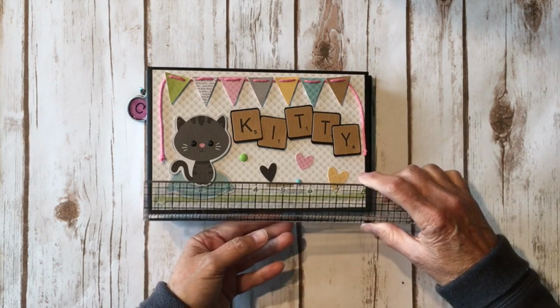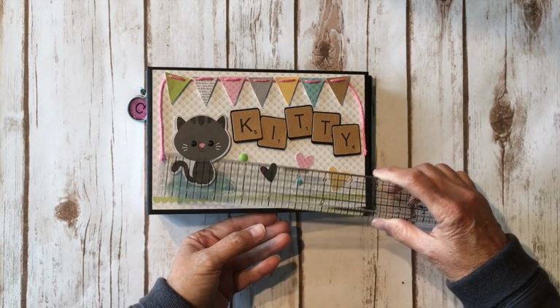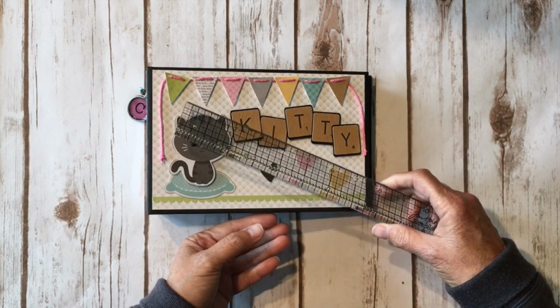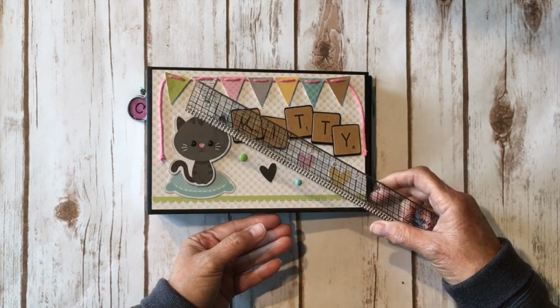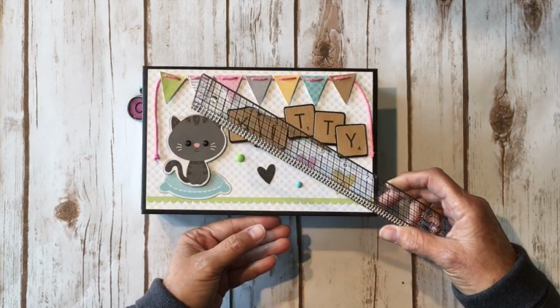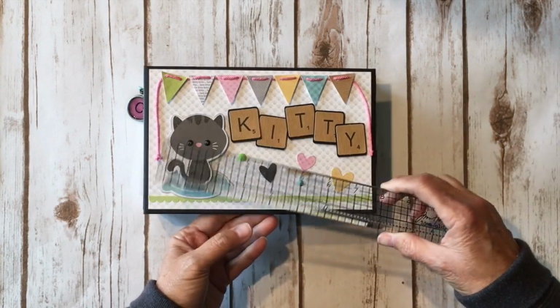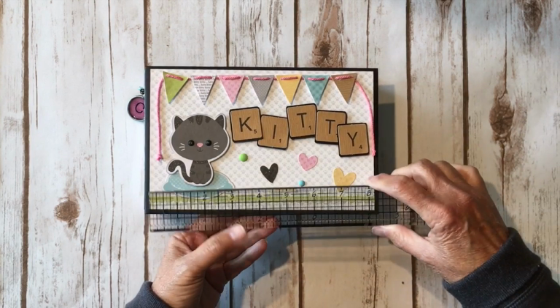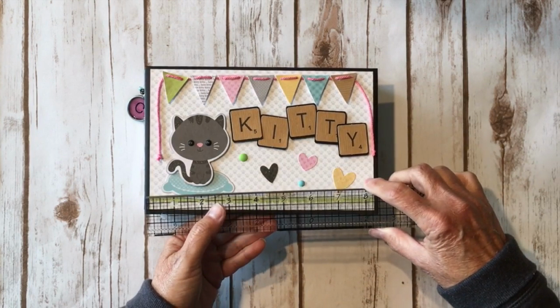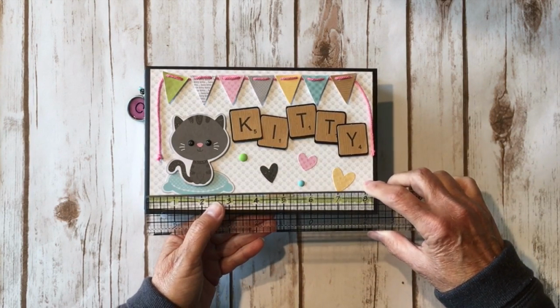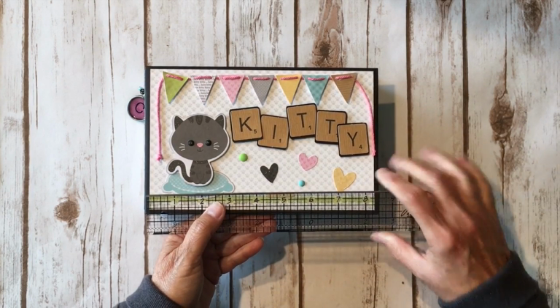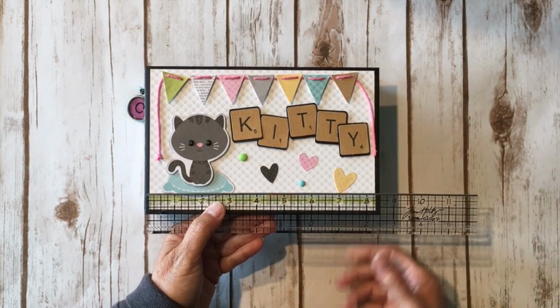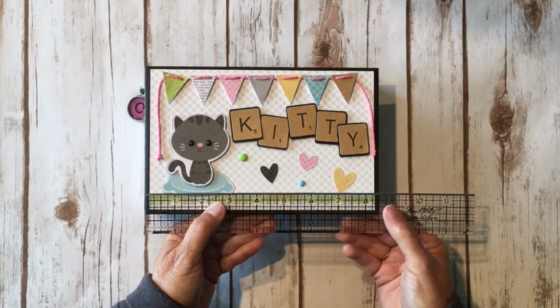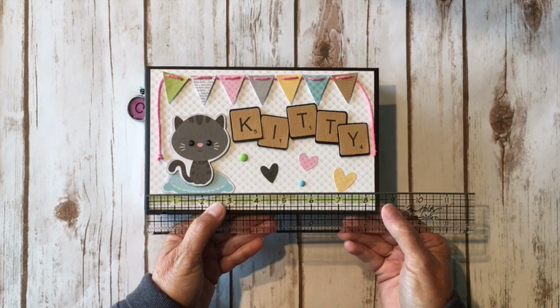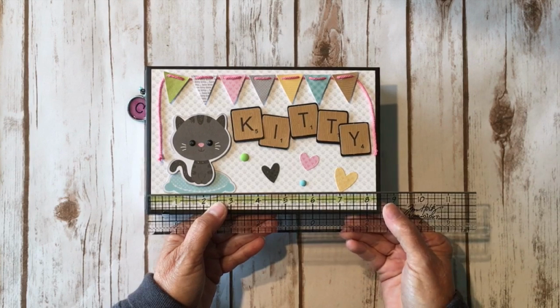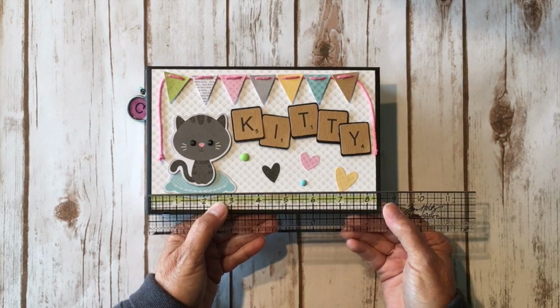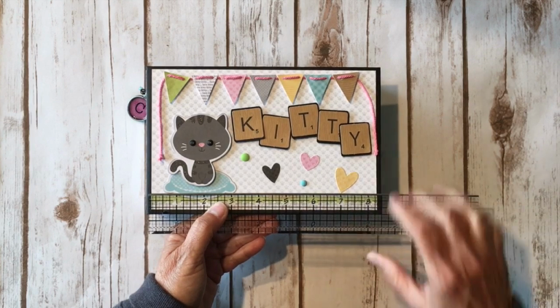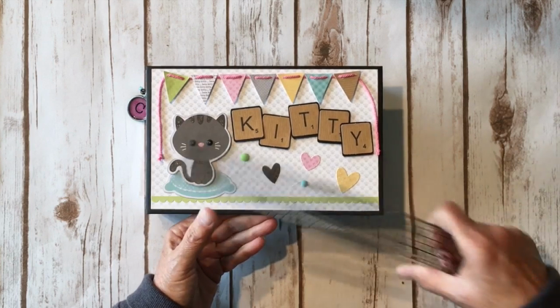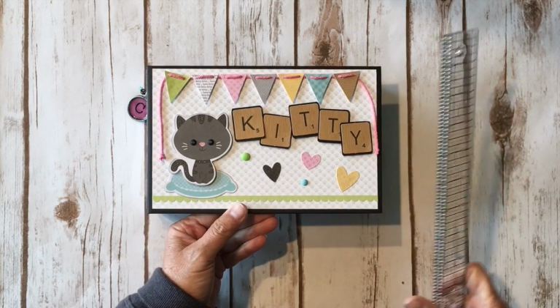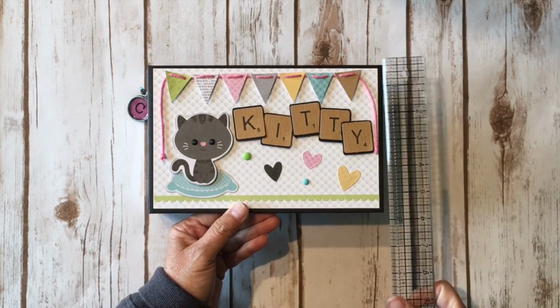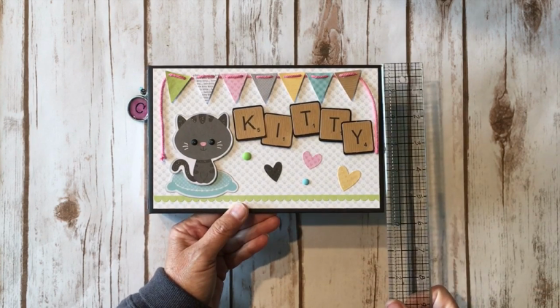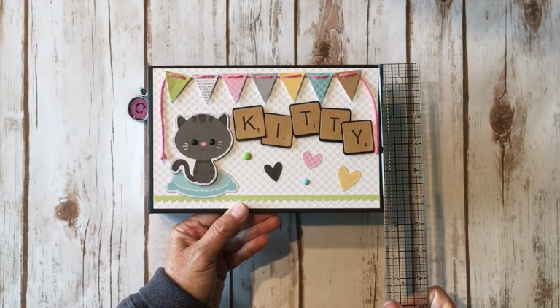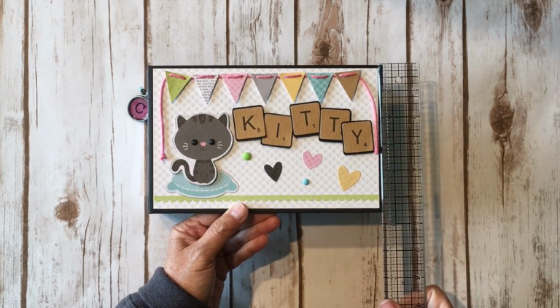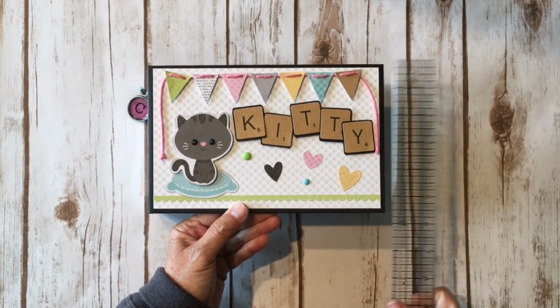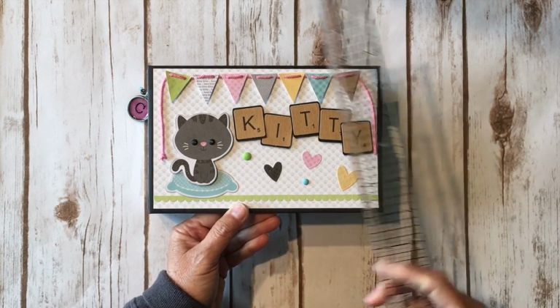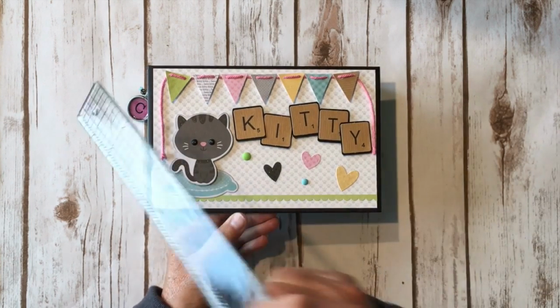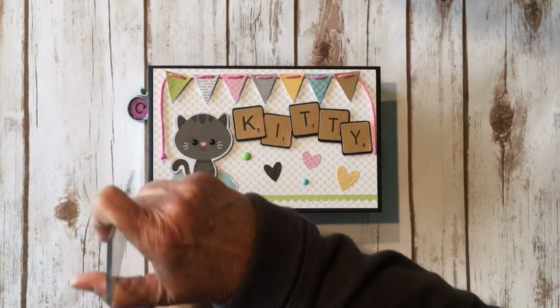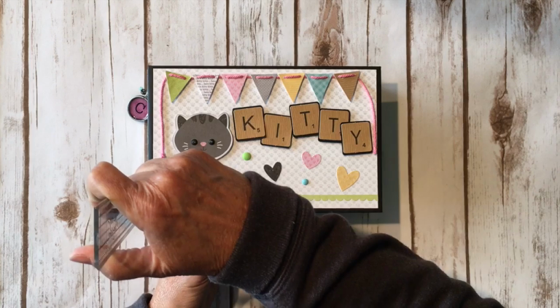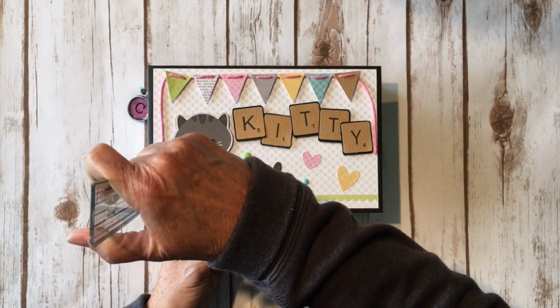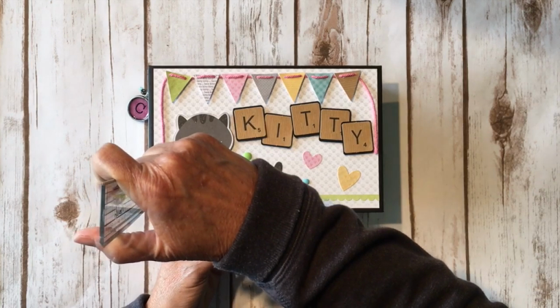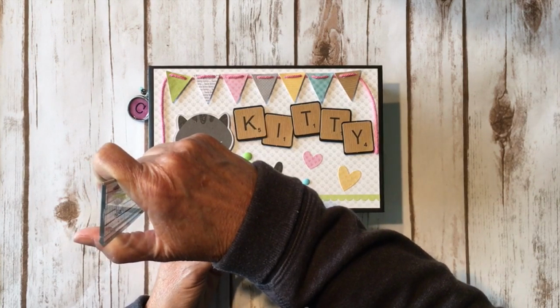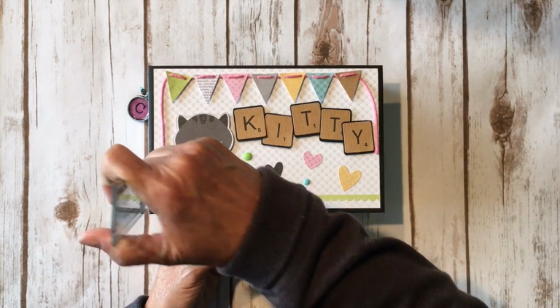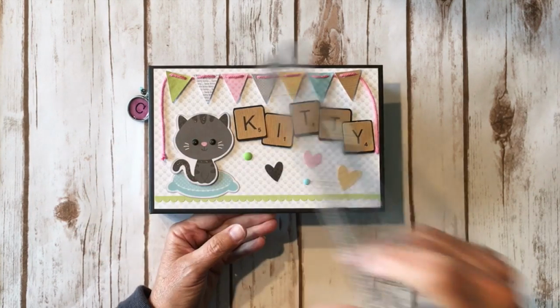The mini album is kind of big, but I wanted her to be able to get four by six pictures in there. It's eight and a half inches by five and a half inches and the spine is two and a half inches.